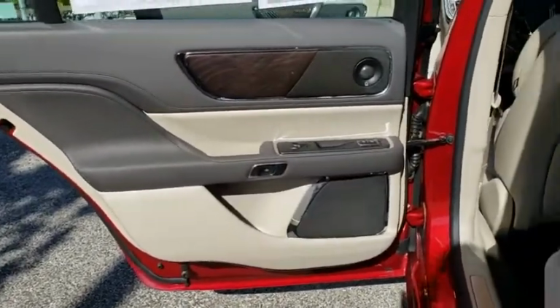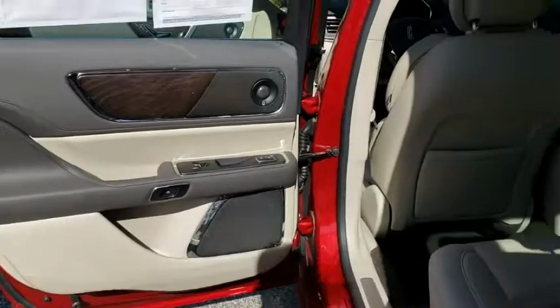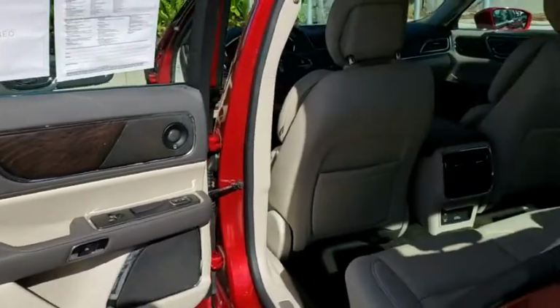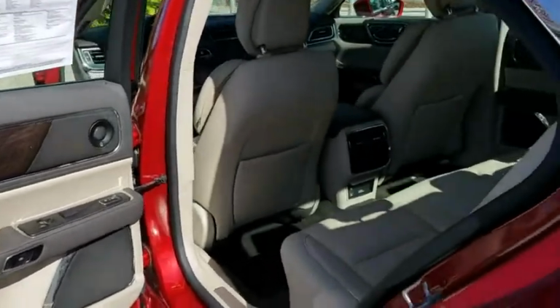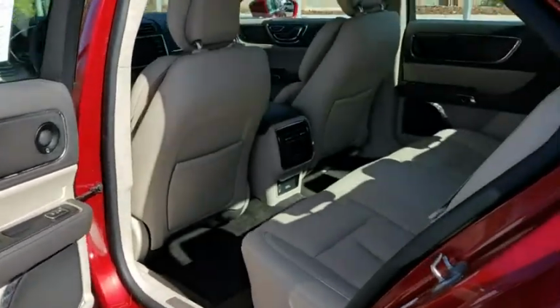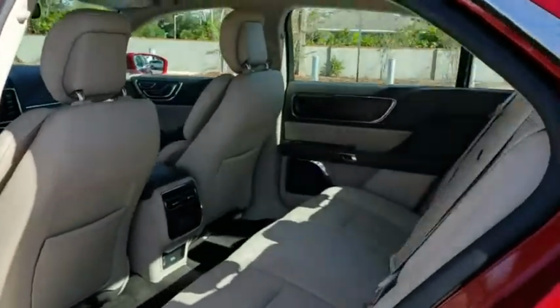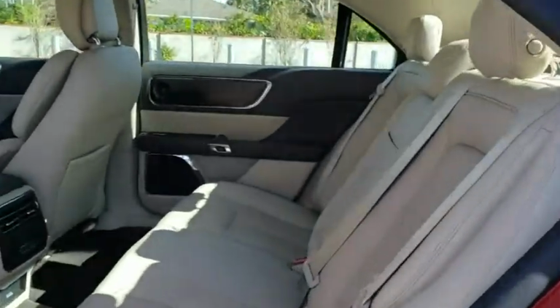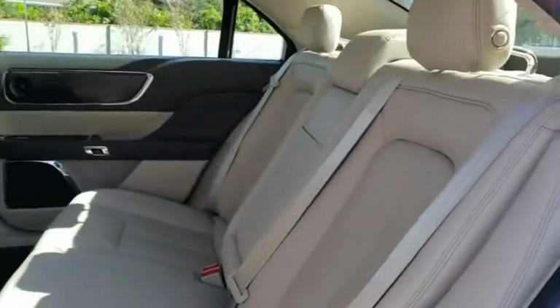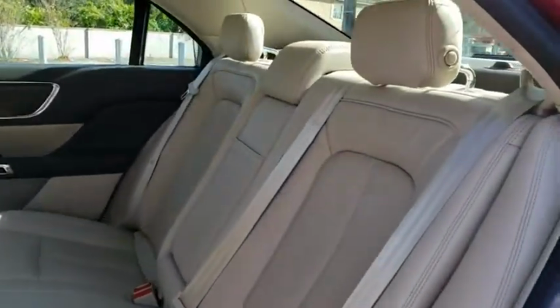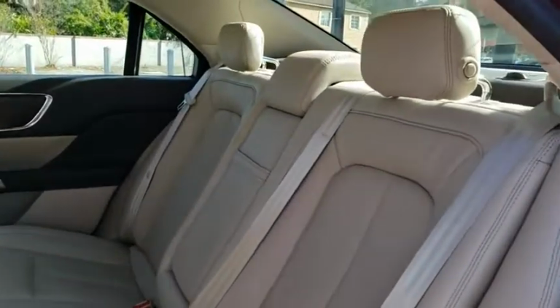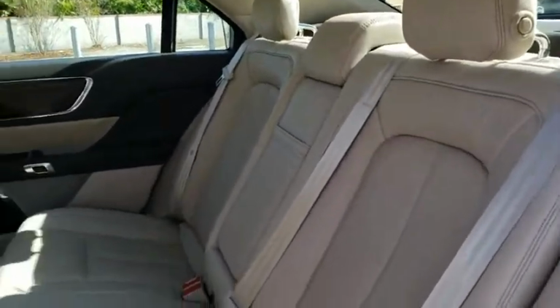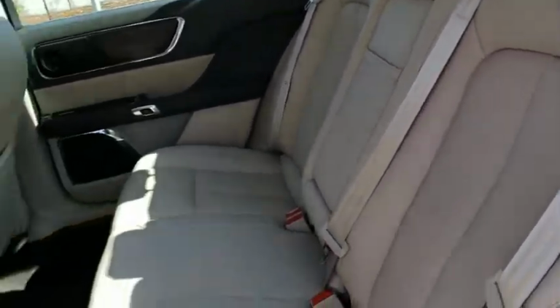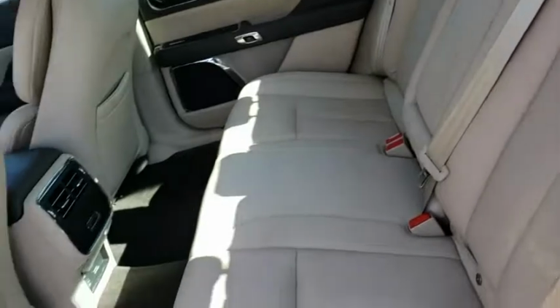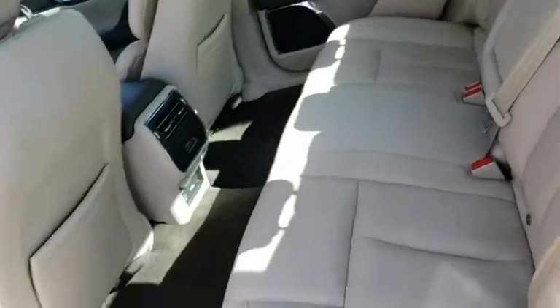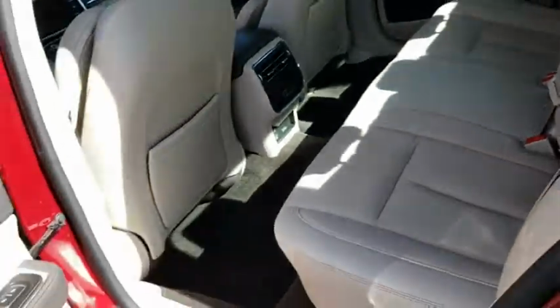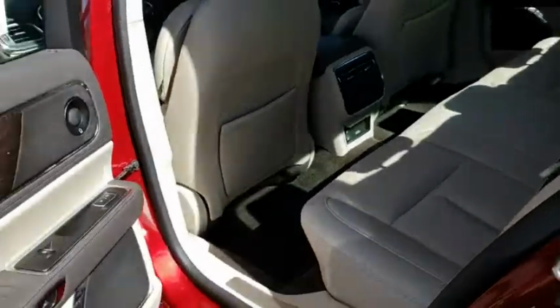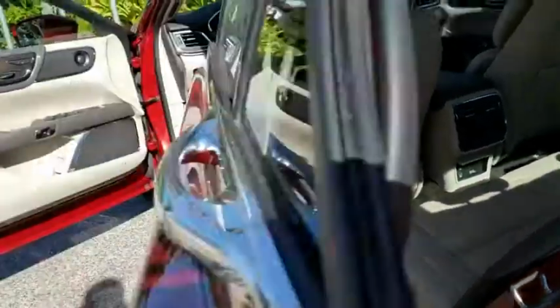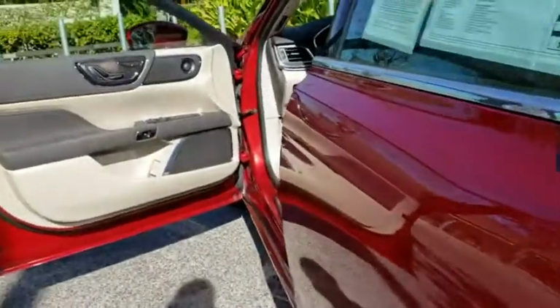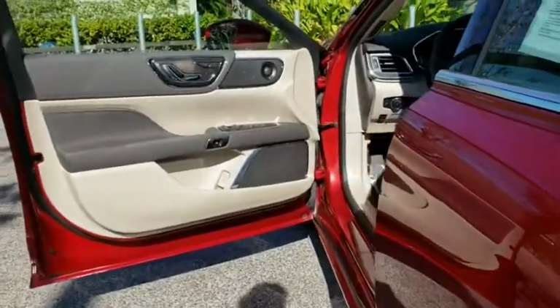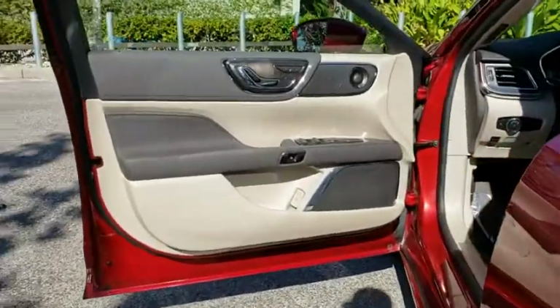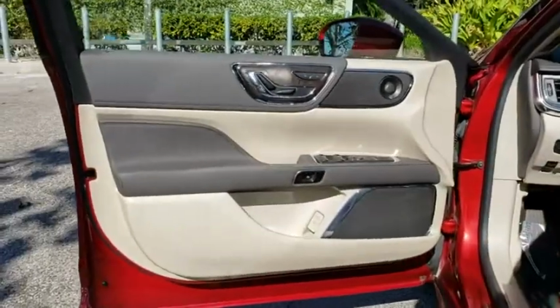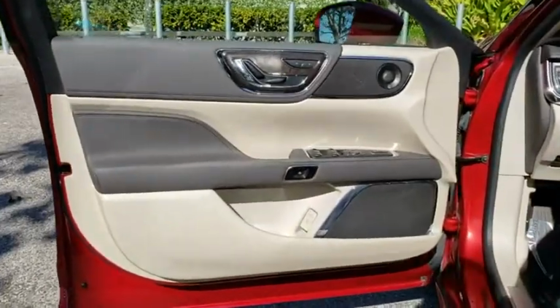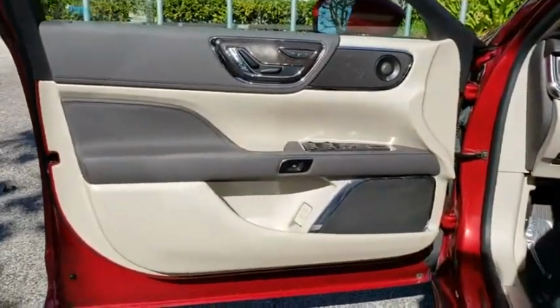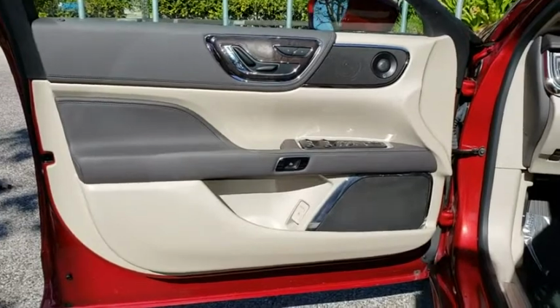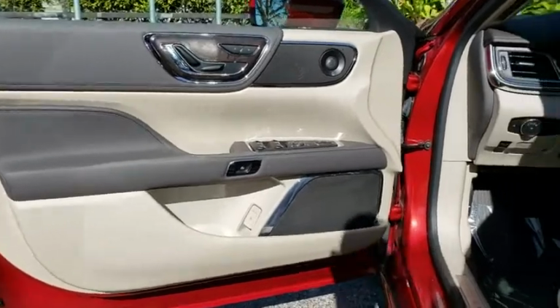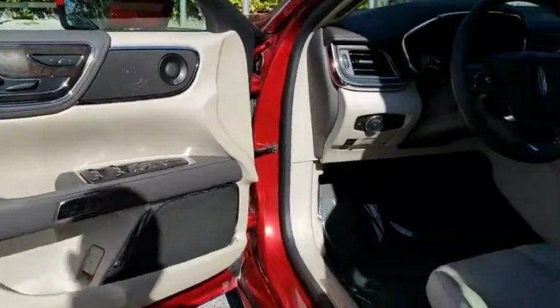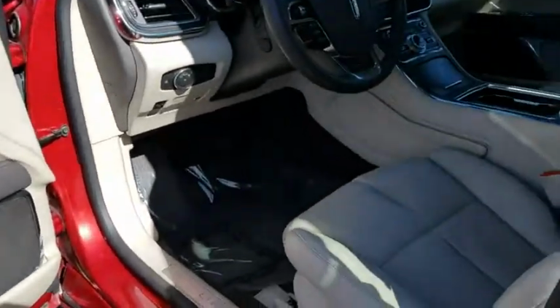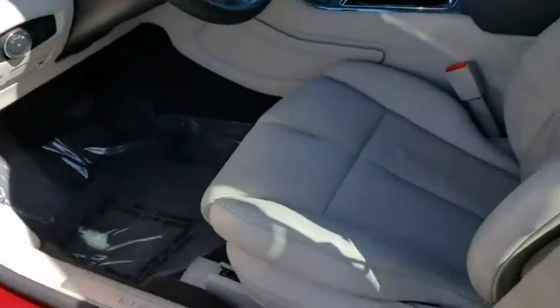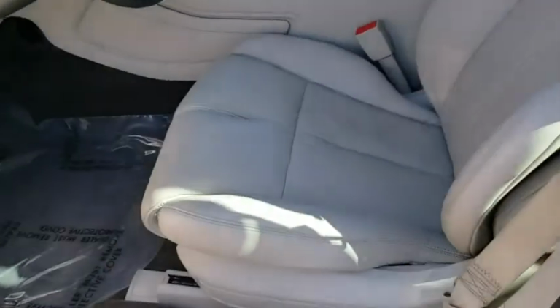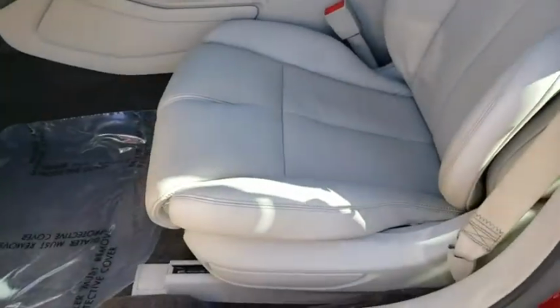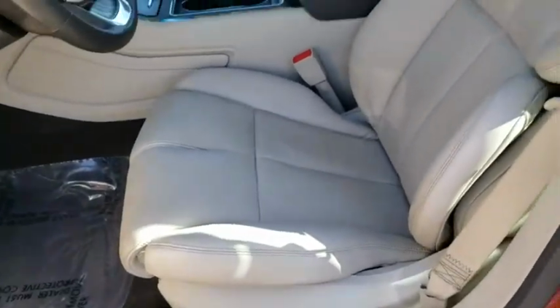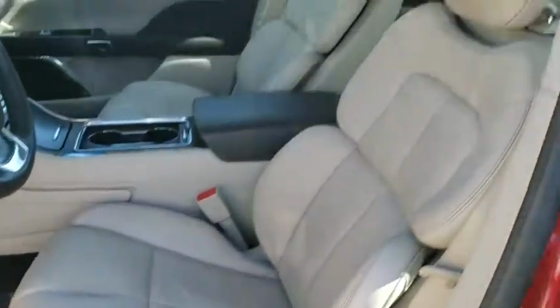Leather-wrapped steering wheel, Bluetooth, power steering, adjustable steering wheel, aluminum wheels, four-wheel disc brakes, keyless start, floor mats, cruise control, universal garage door opener. This vehicle offers reliability and good looks at a great price.